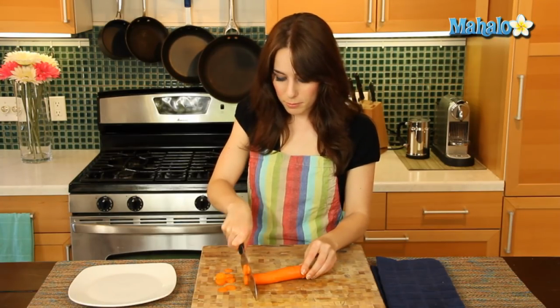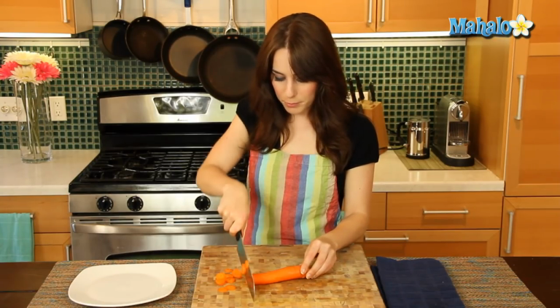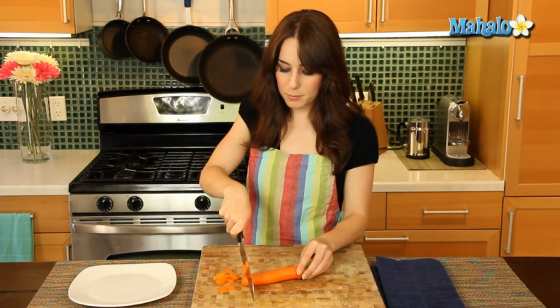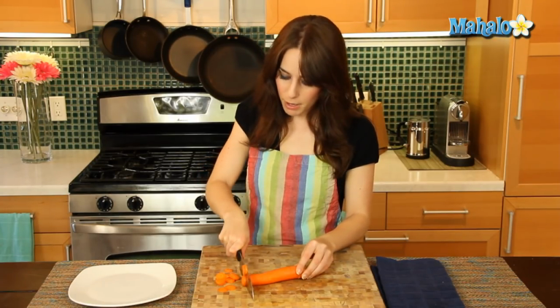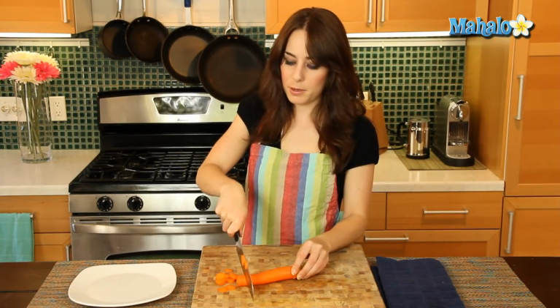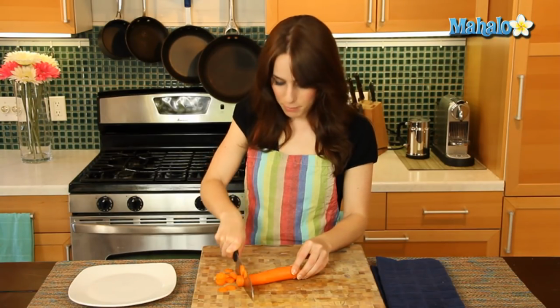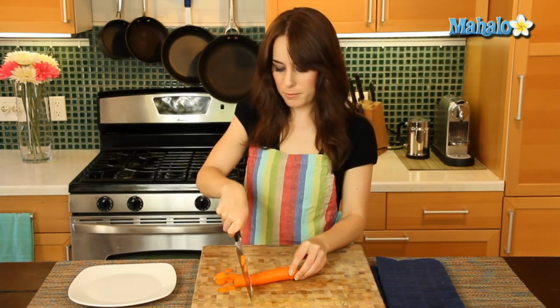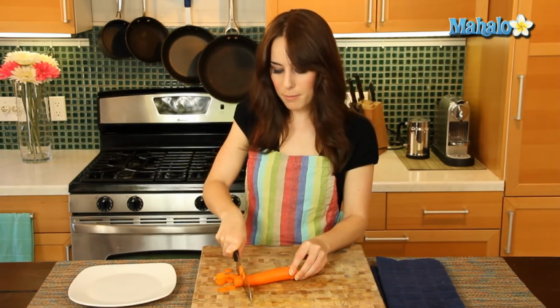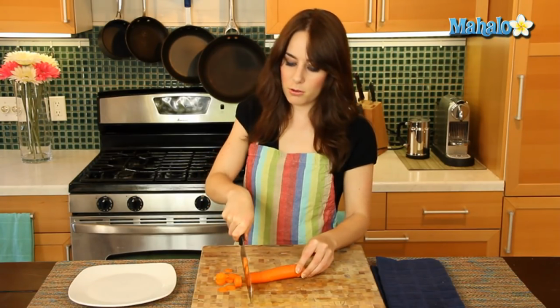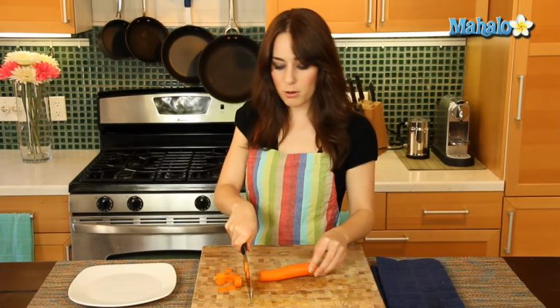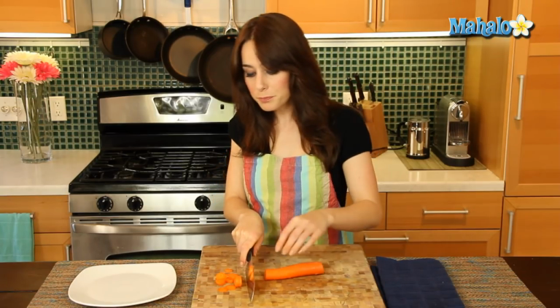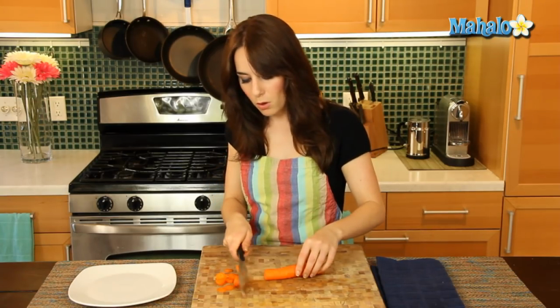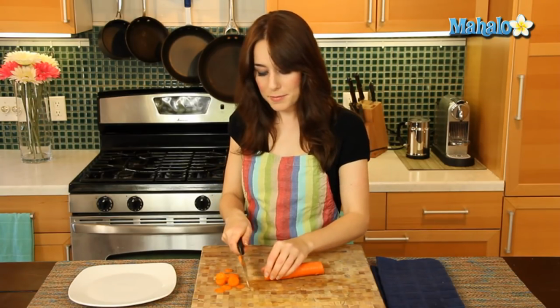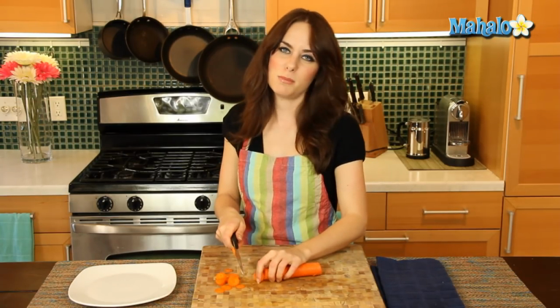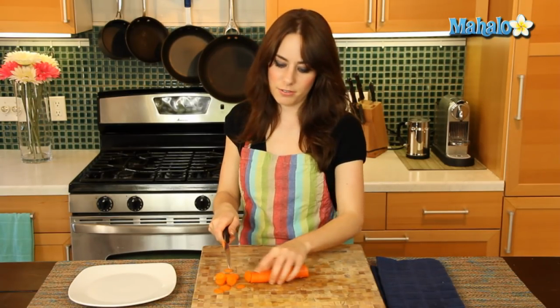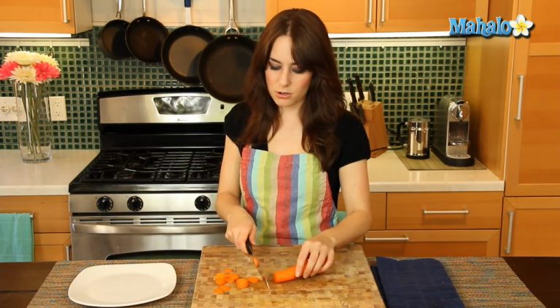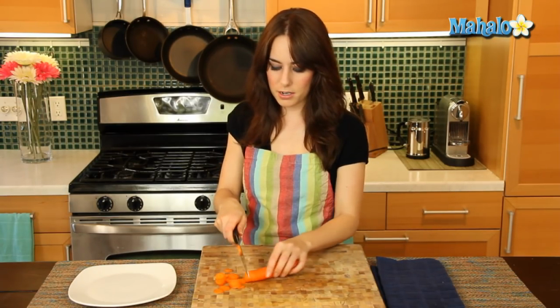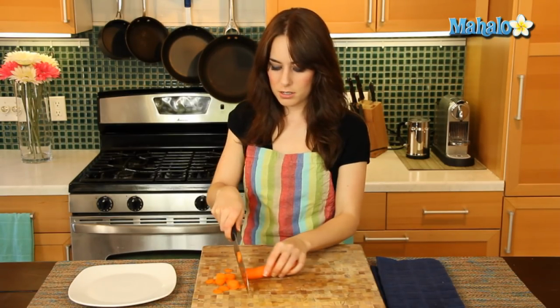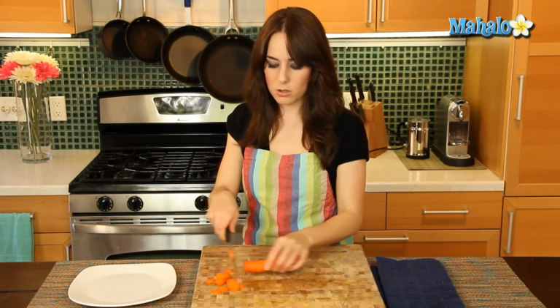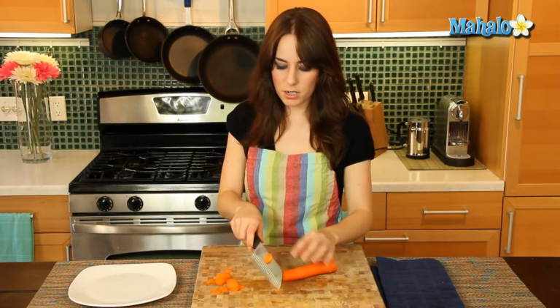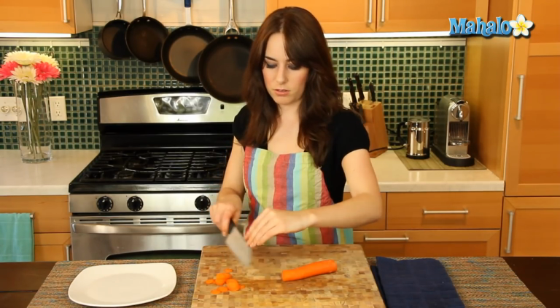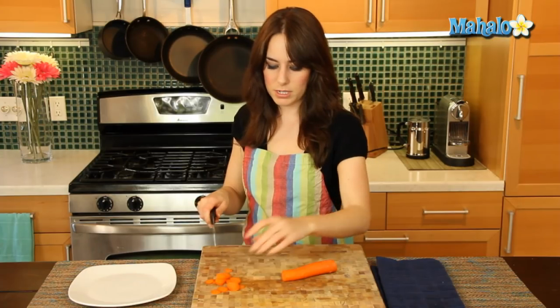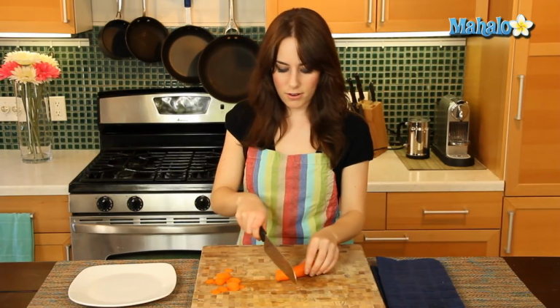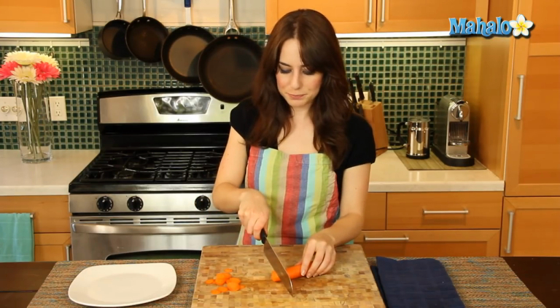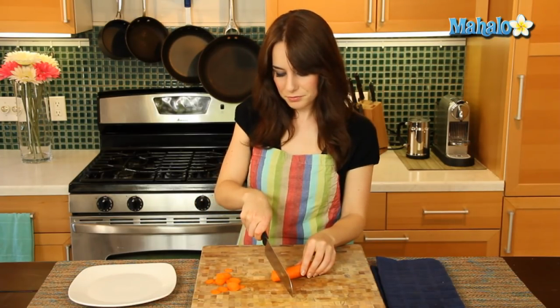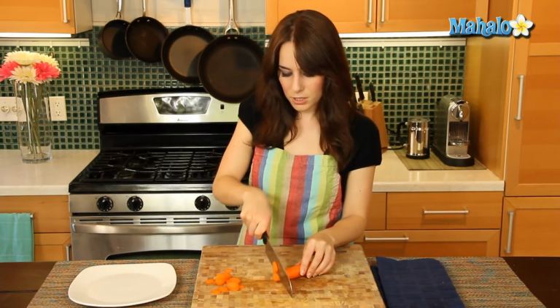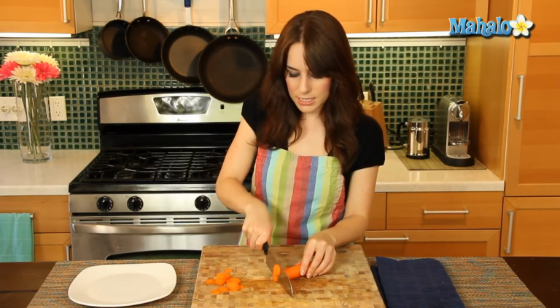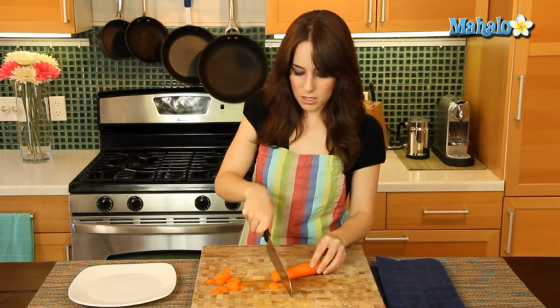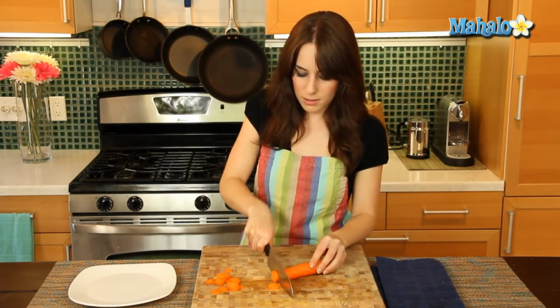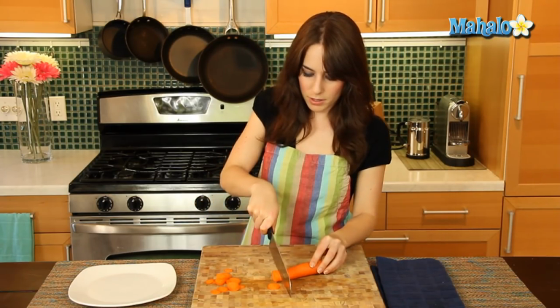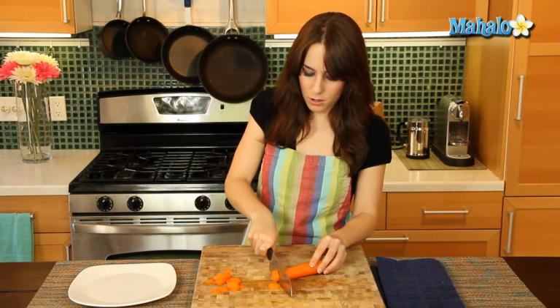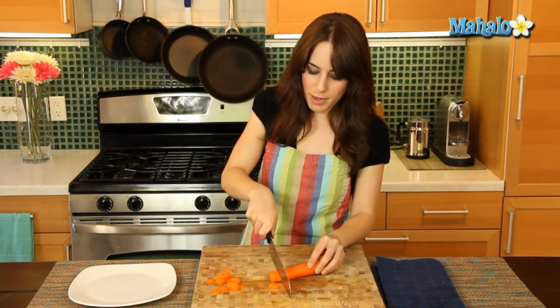So — pop, bitty pop, bitty pop, bitty pop — and go all the way. And then just make sure that you're not slicing over here the ones that you've already sliced. You want to keep going away from it.